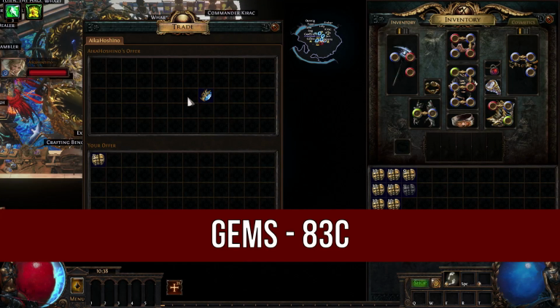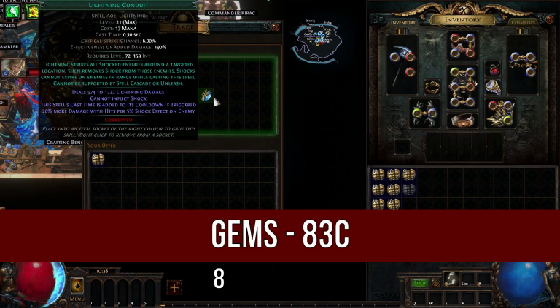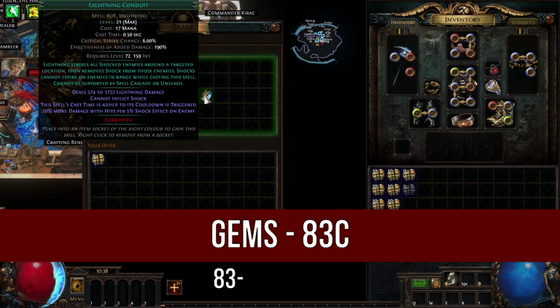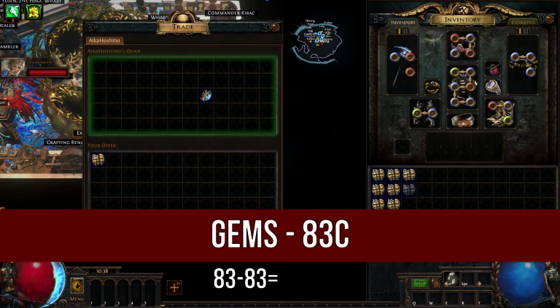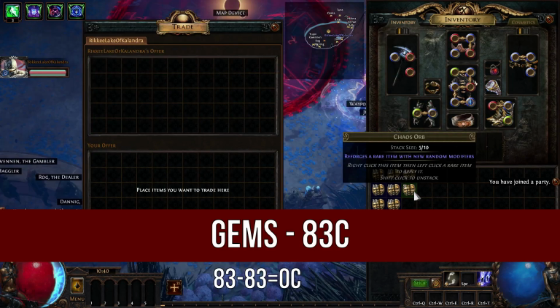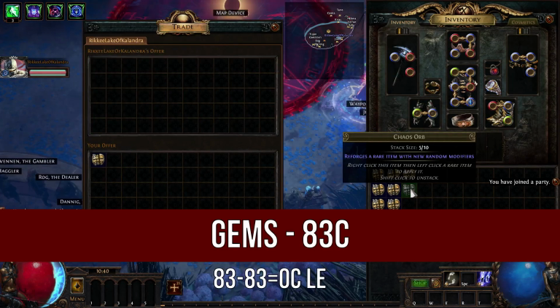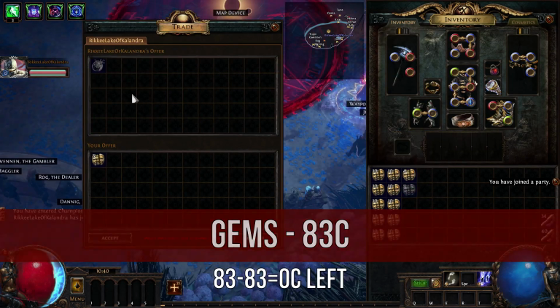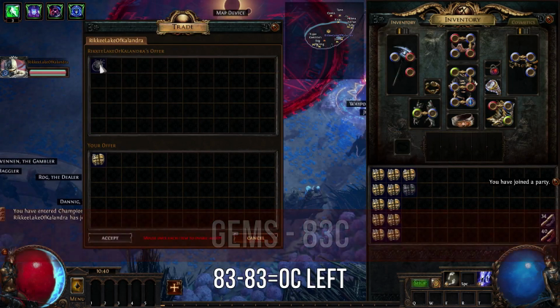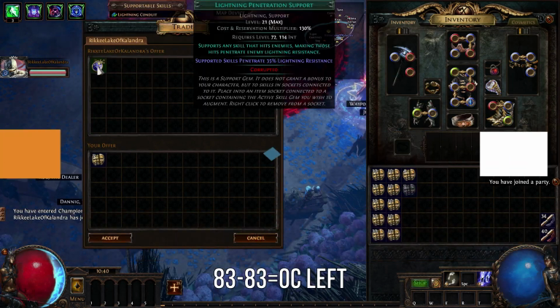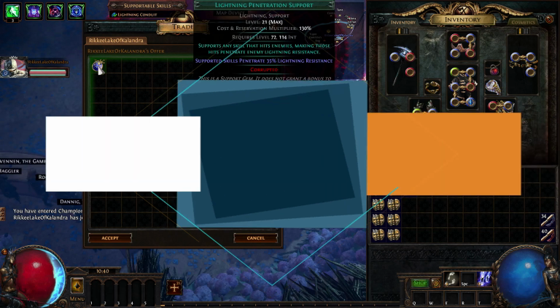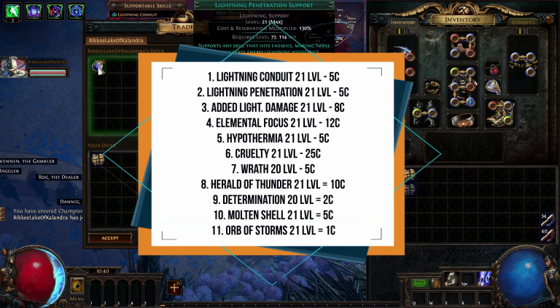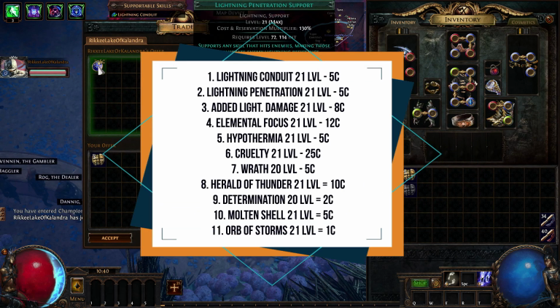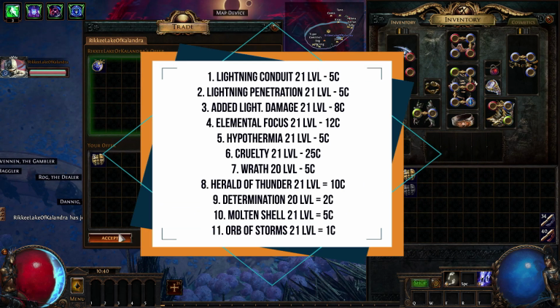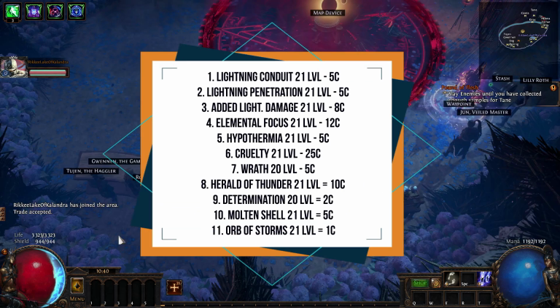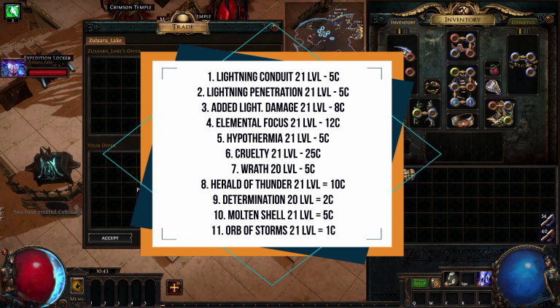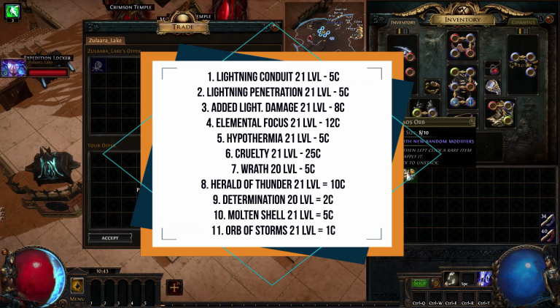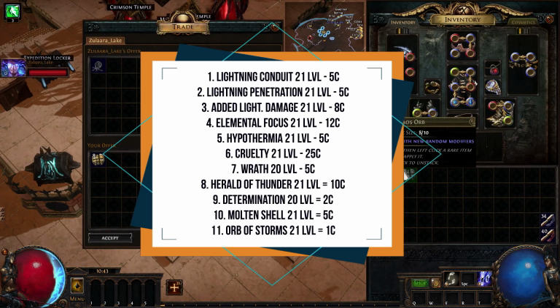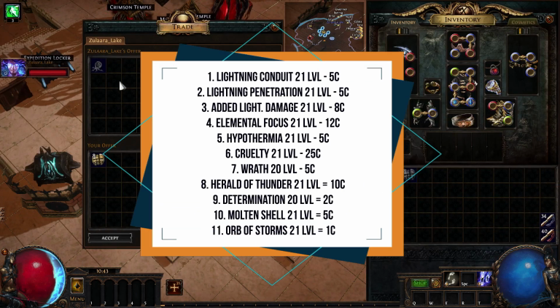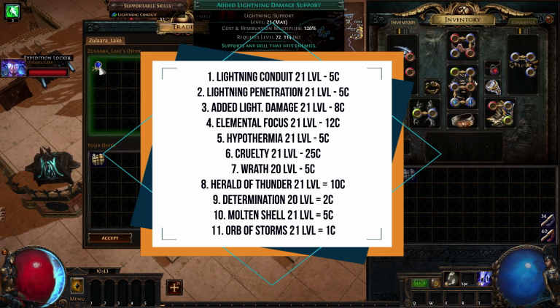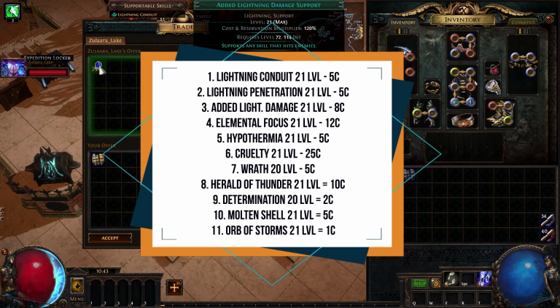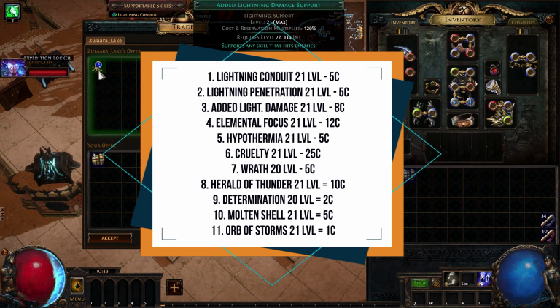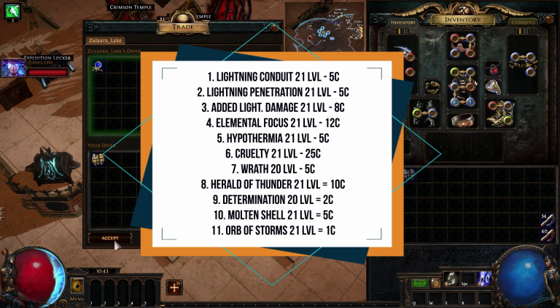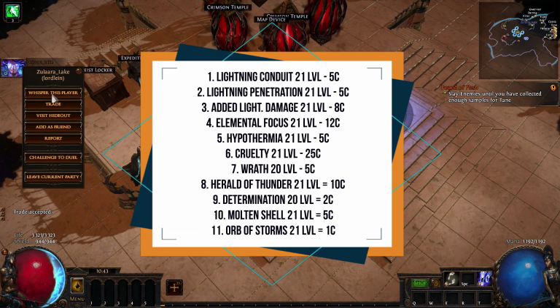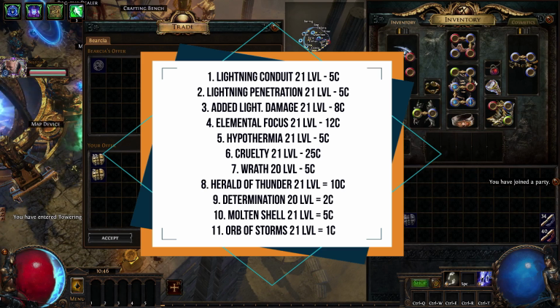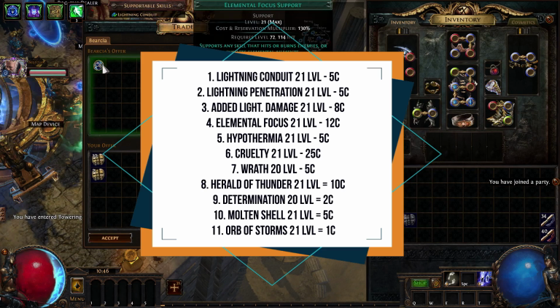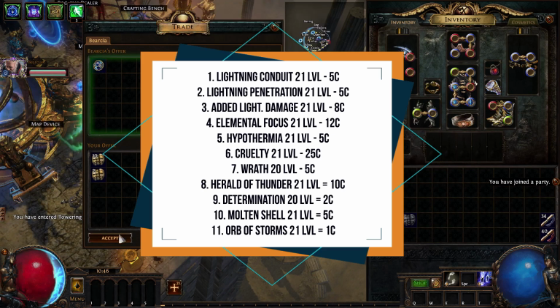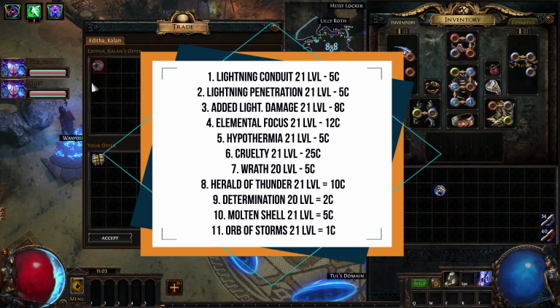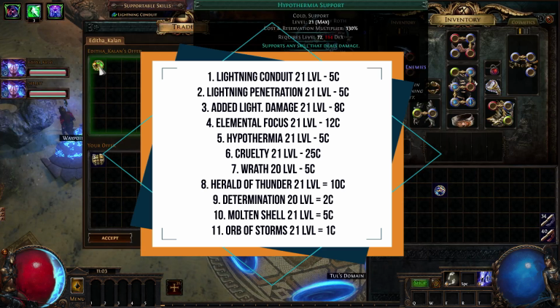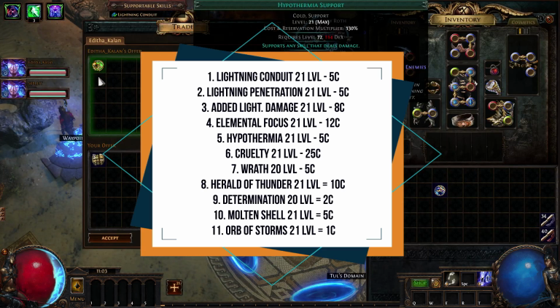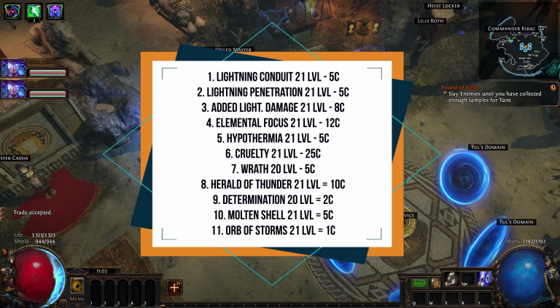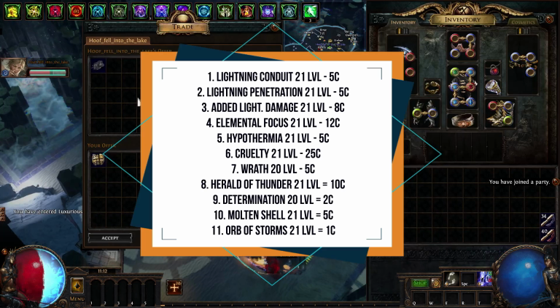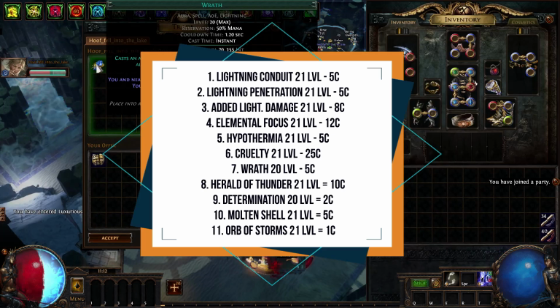I bought a lot of gems for this build. First of all, our main damage setup: Lightning Conduit, Lightning Penetration, Added Lightning Damage, Elemental Focus, Hypothermia, and Cruelty Support.